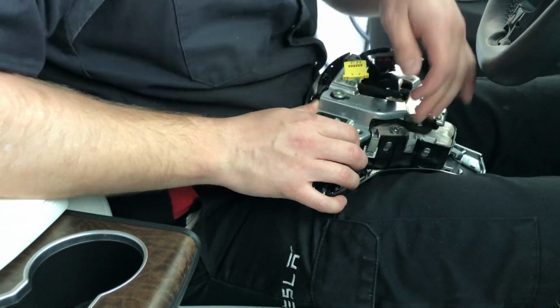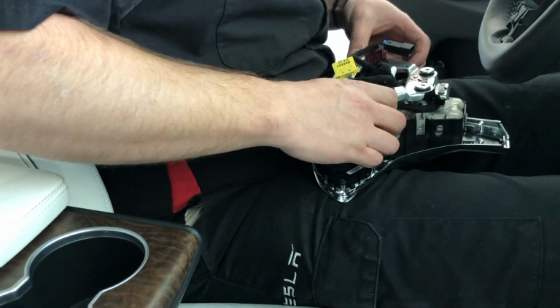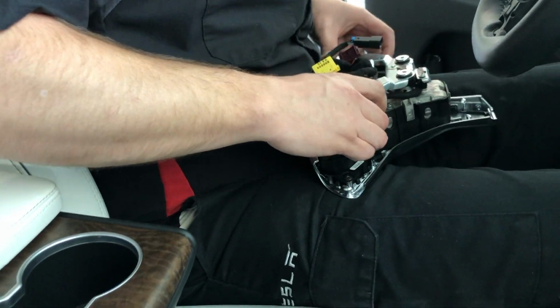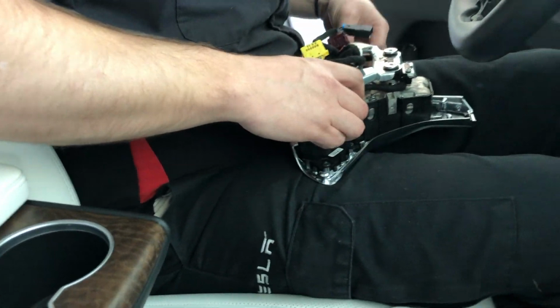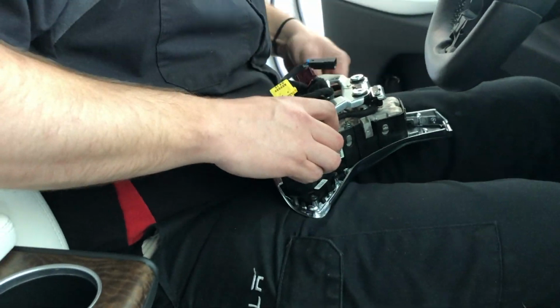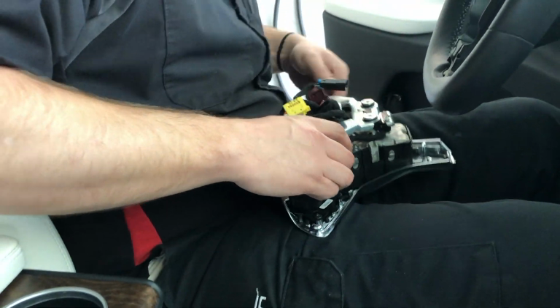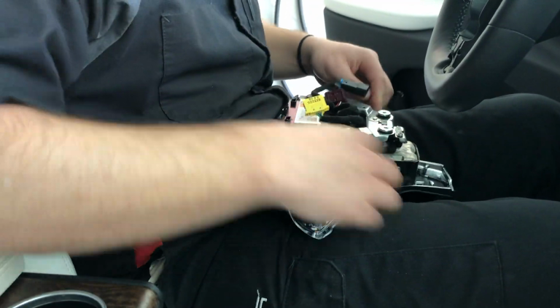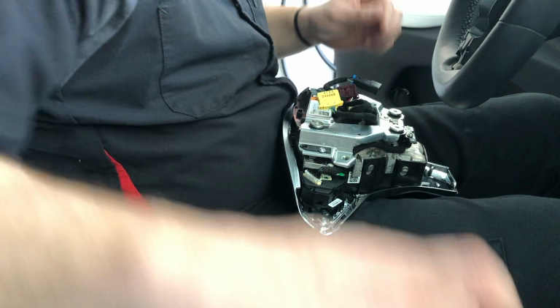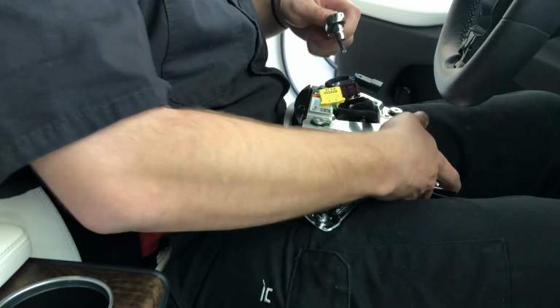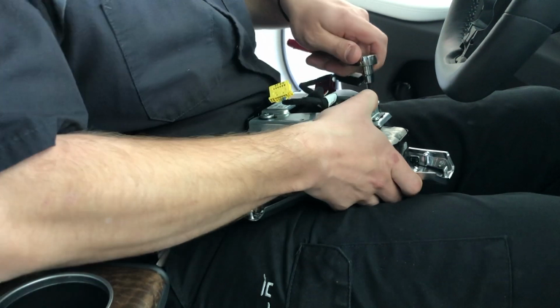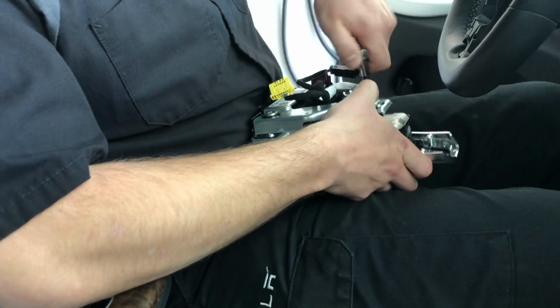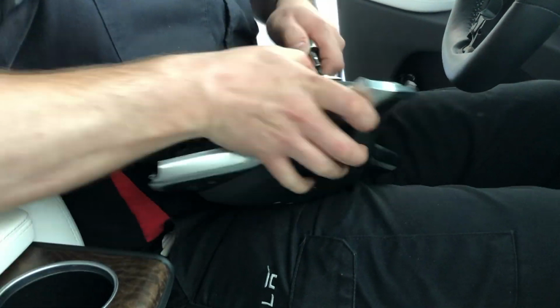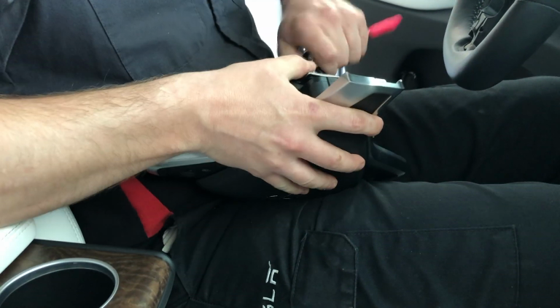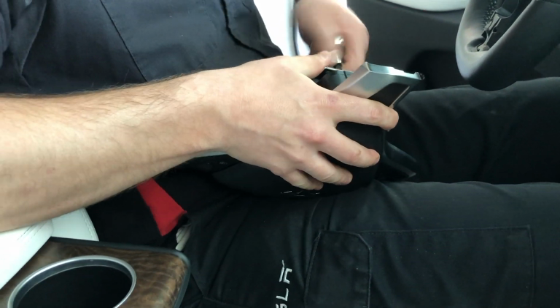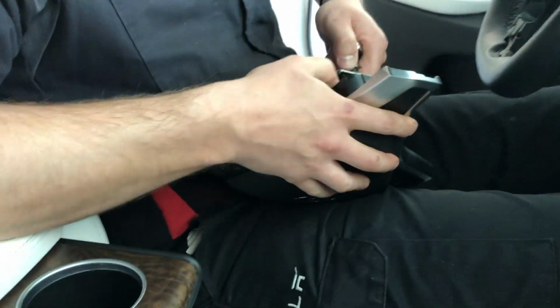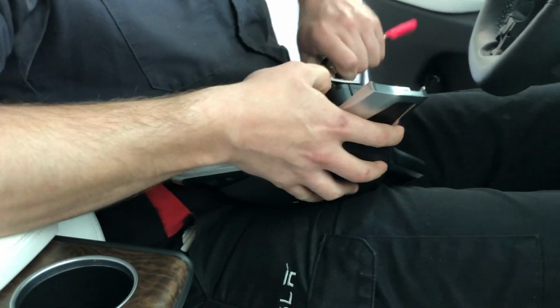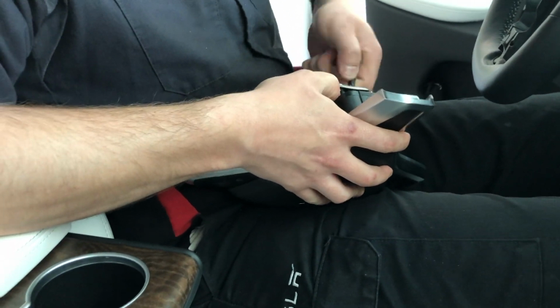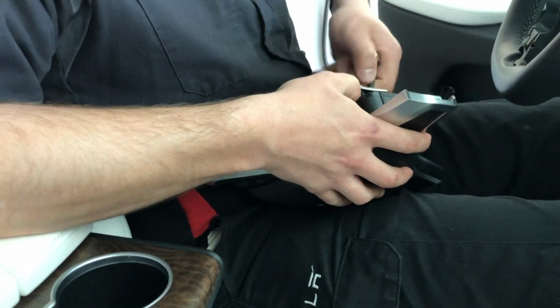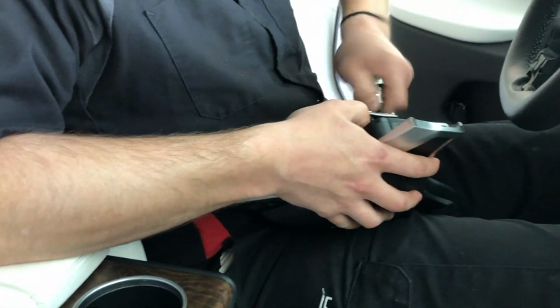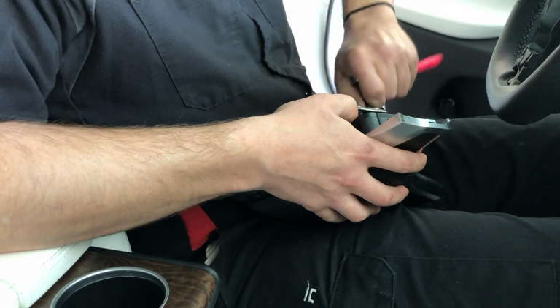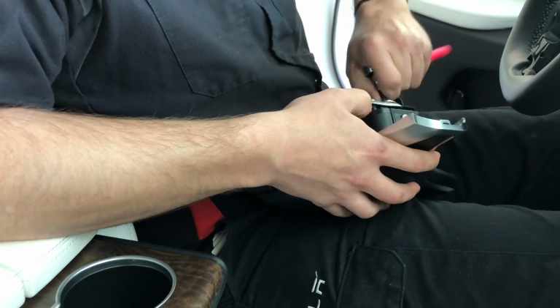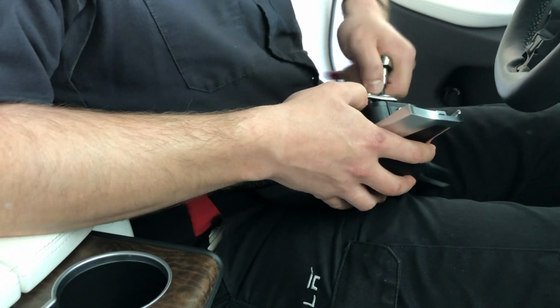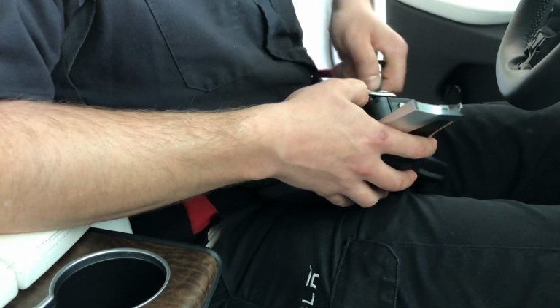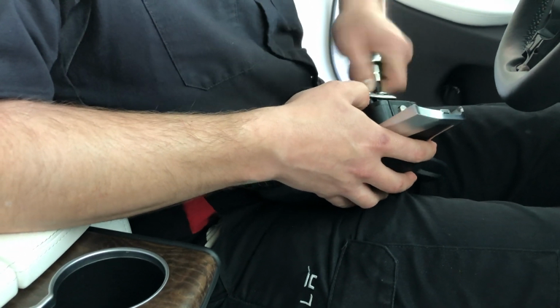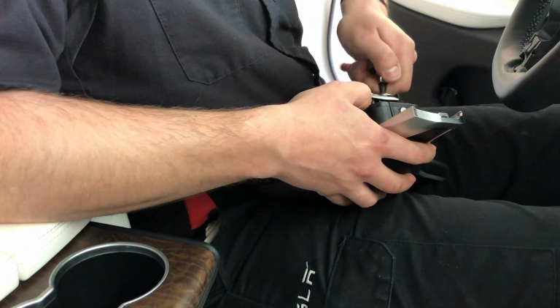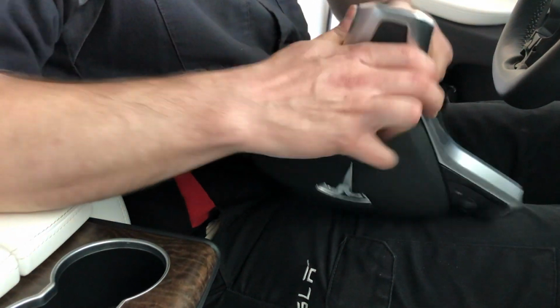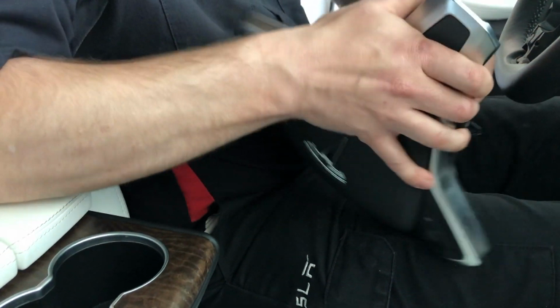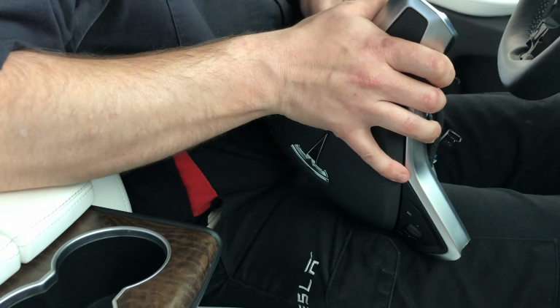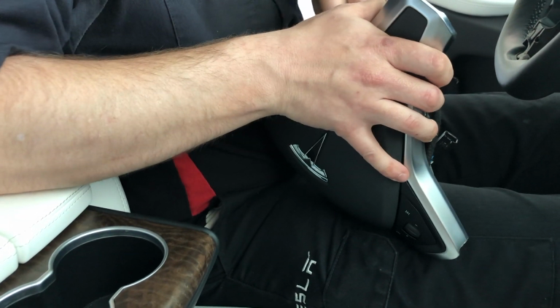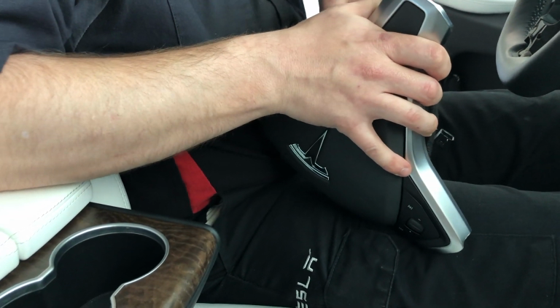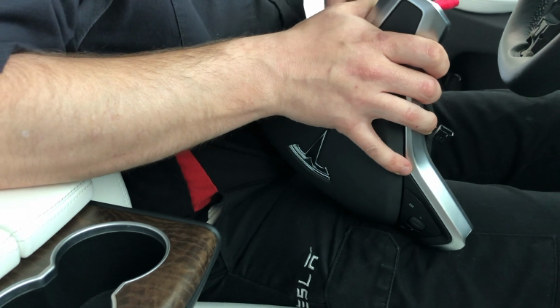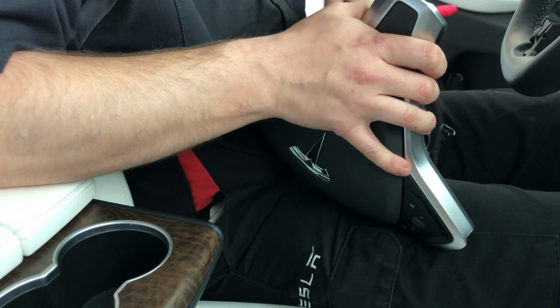Now that both of those are in, he's going to that bracket I pointed to earlier in the video — he's going to tighten that bracket back up and remove the play that was required in order to service this part of the steering wheel.